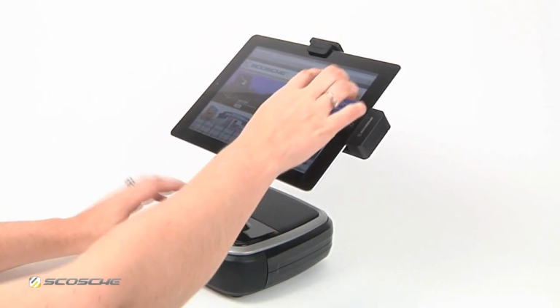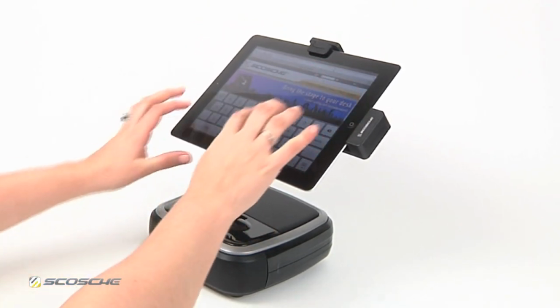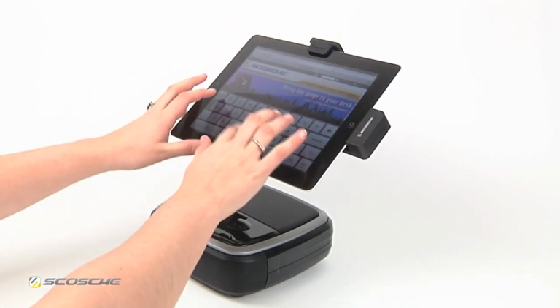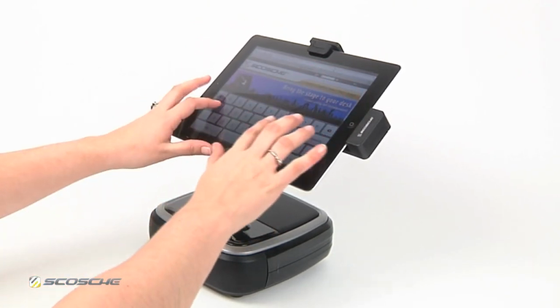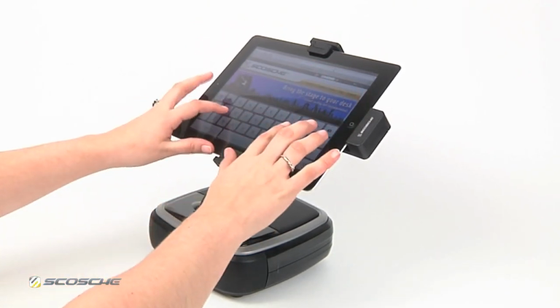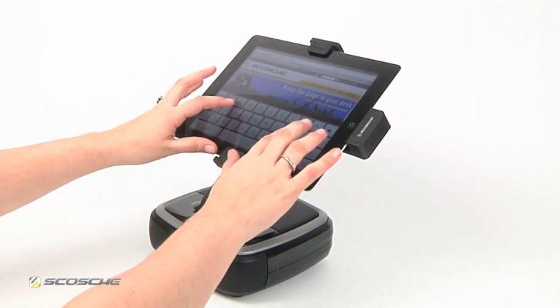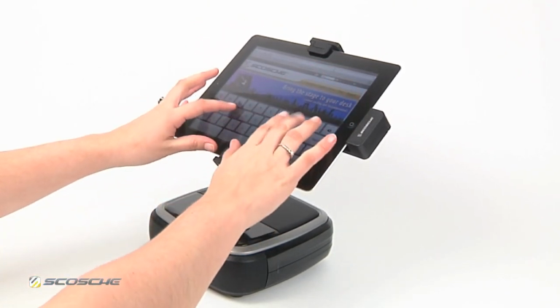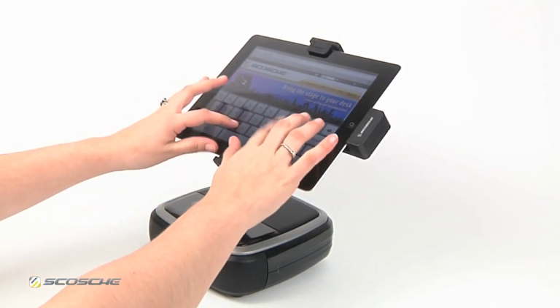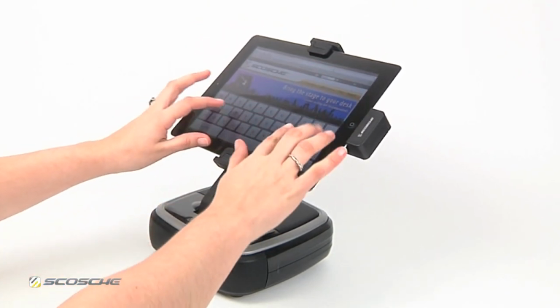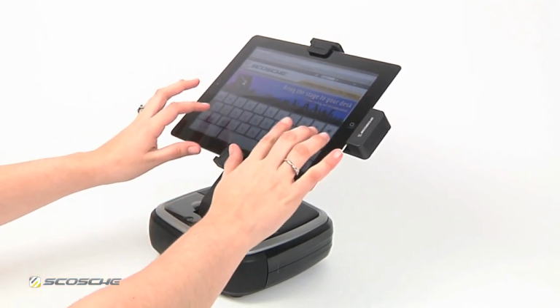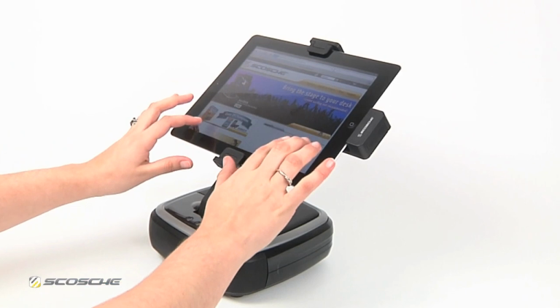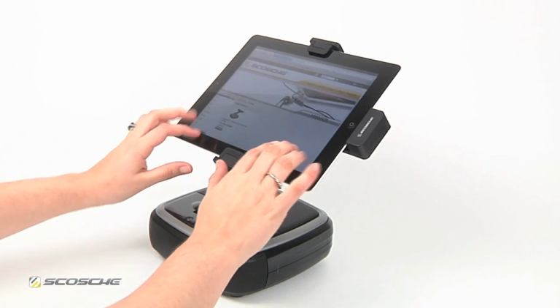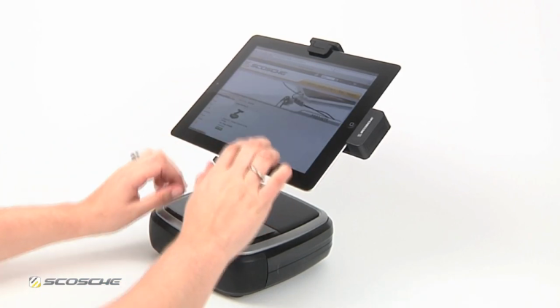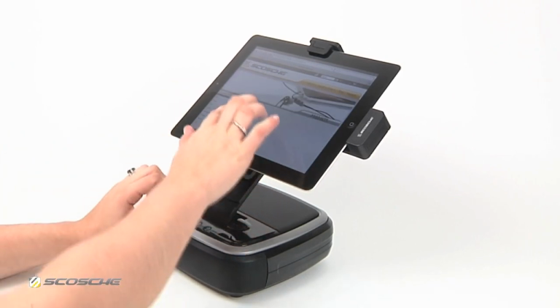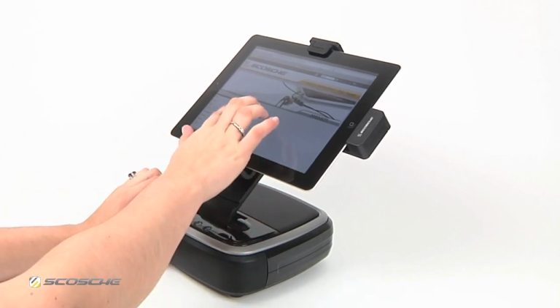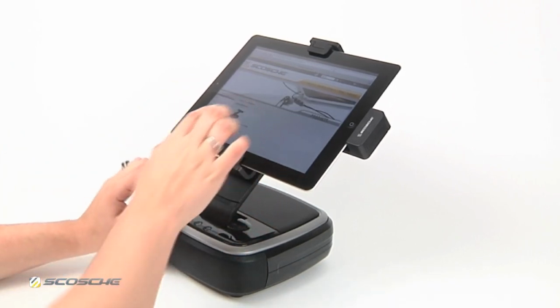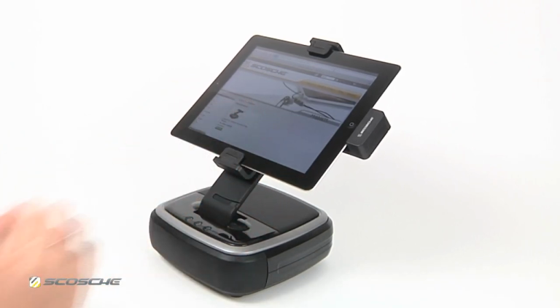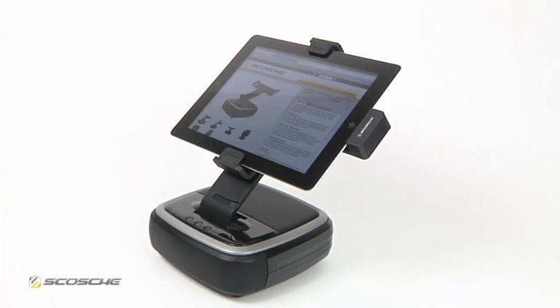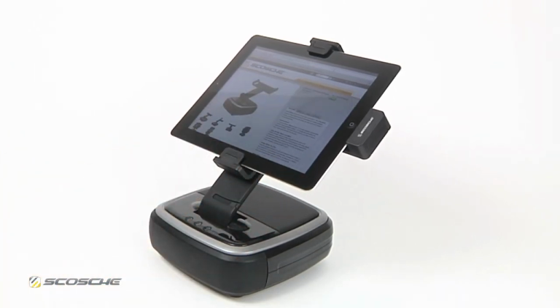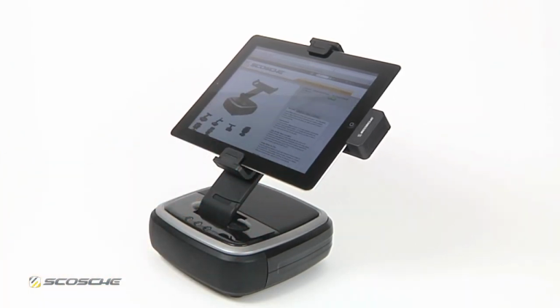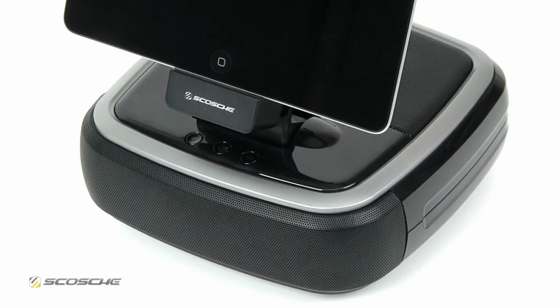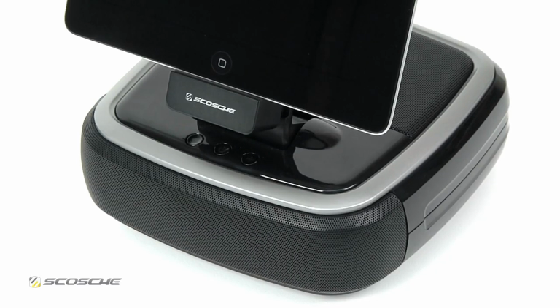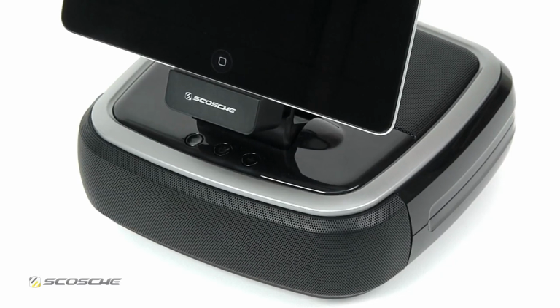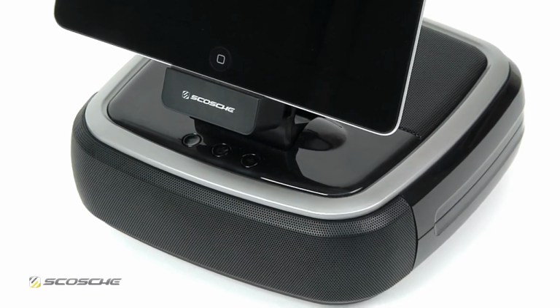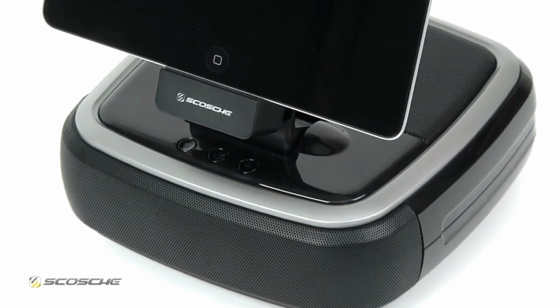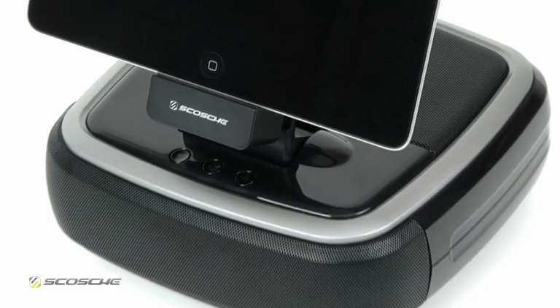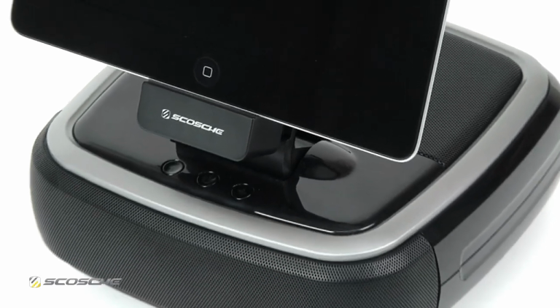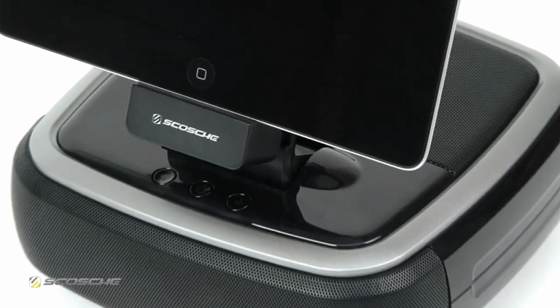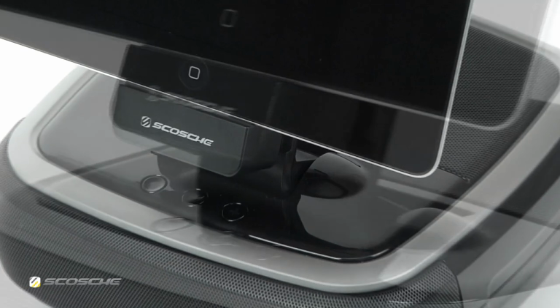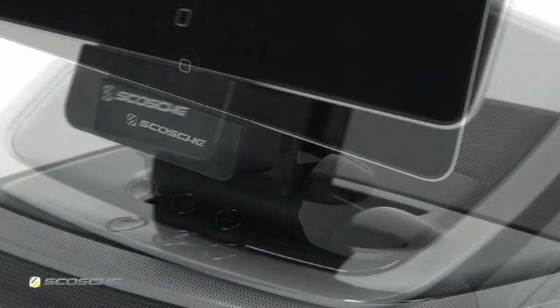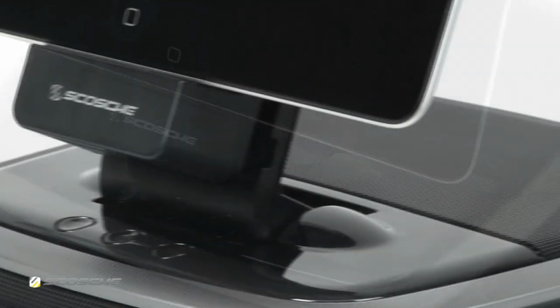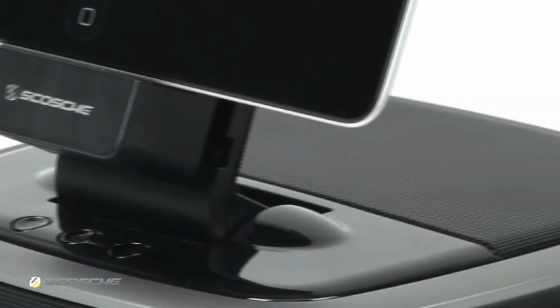The fully adjustable mount is also convenient for low angle typing. Charge your iPad with 10 watts of power for the fastest charge possible.